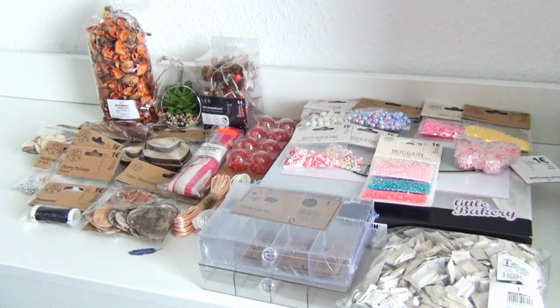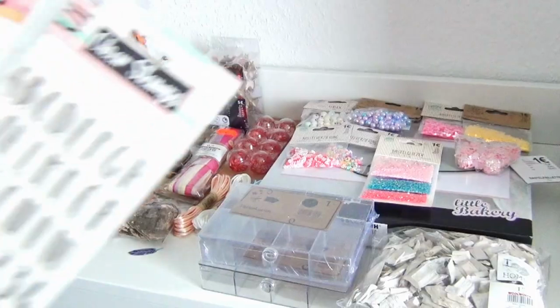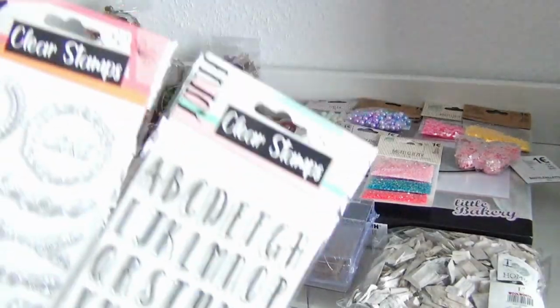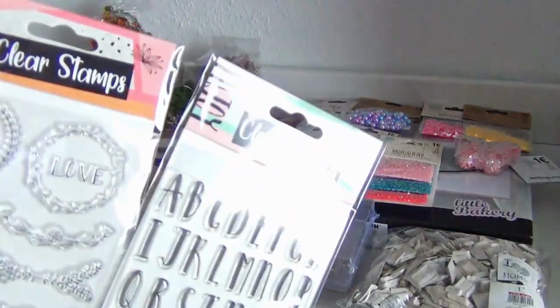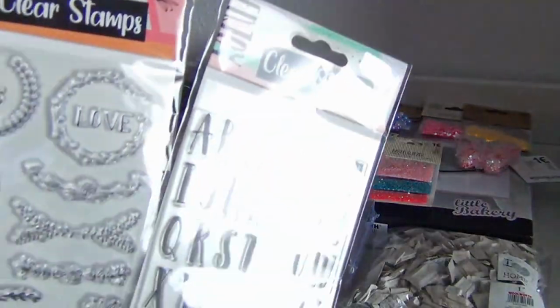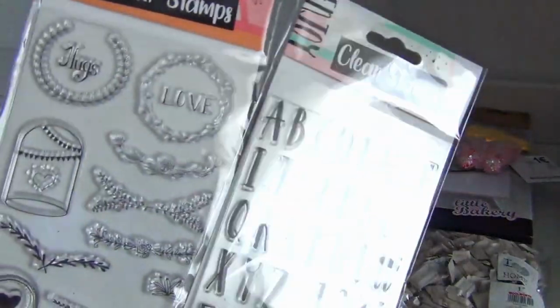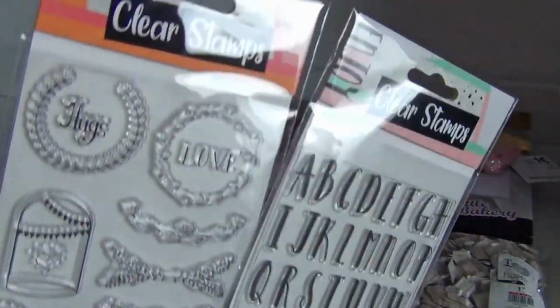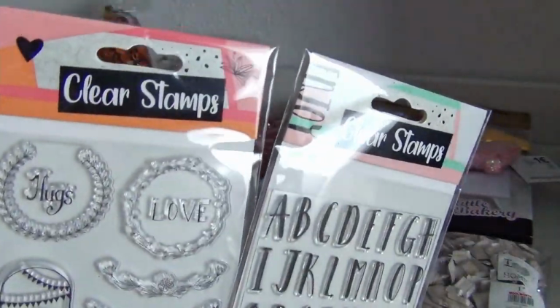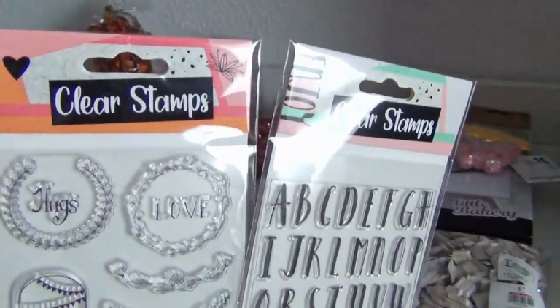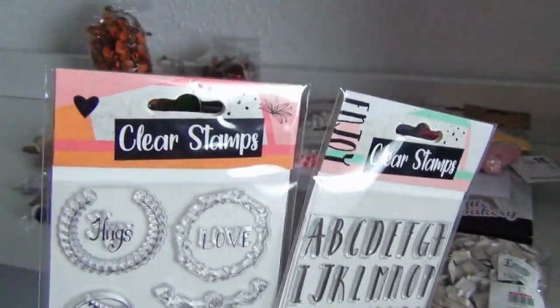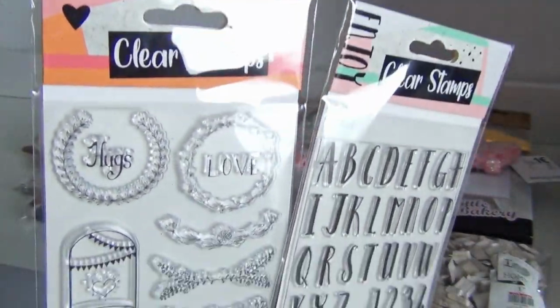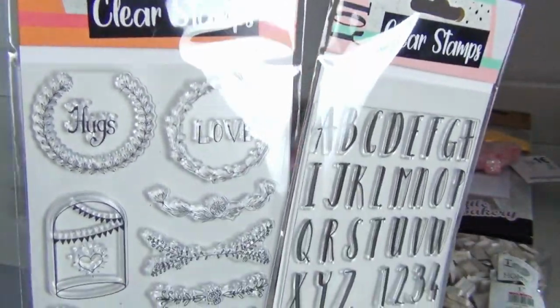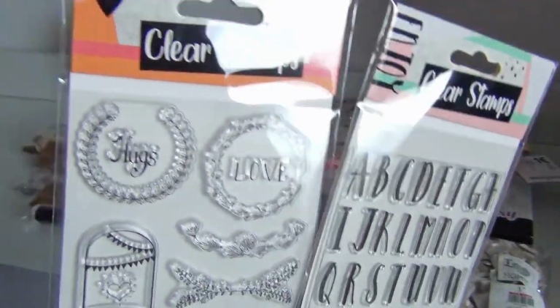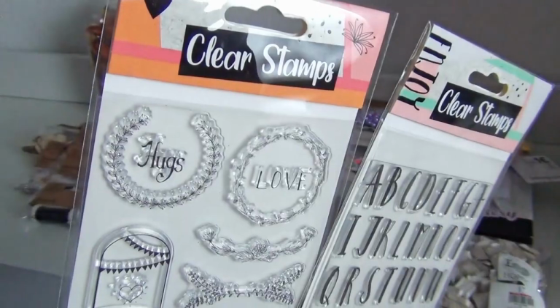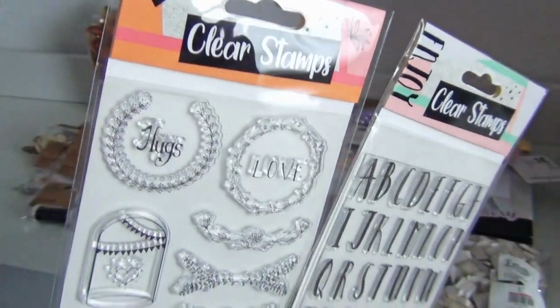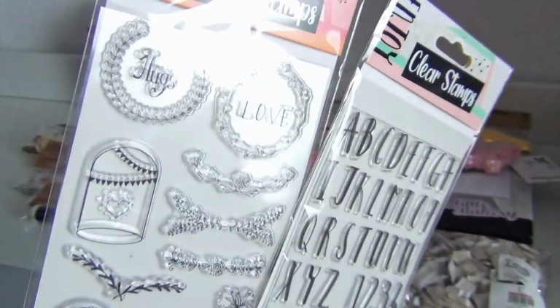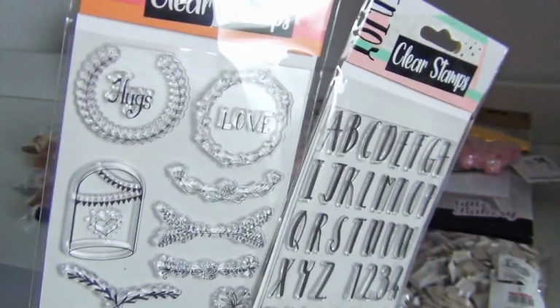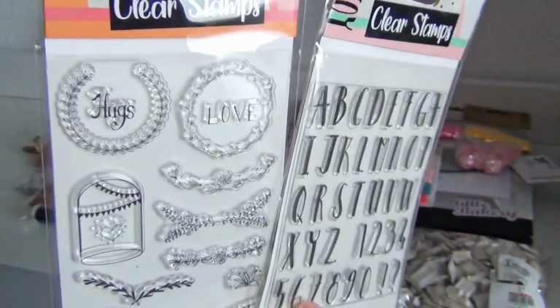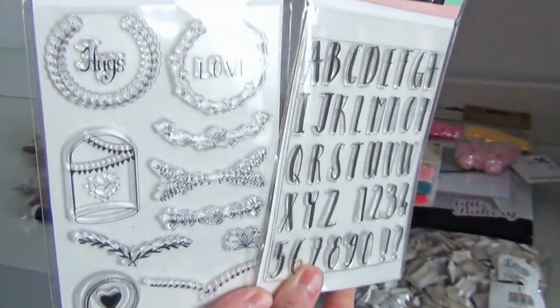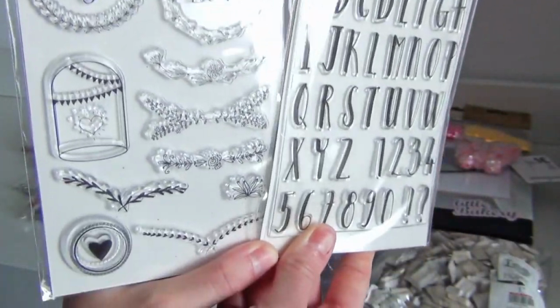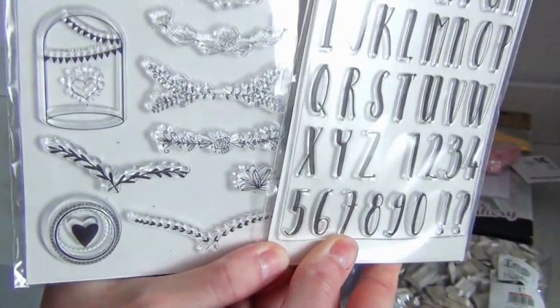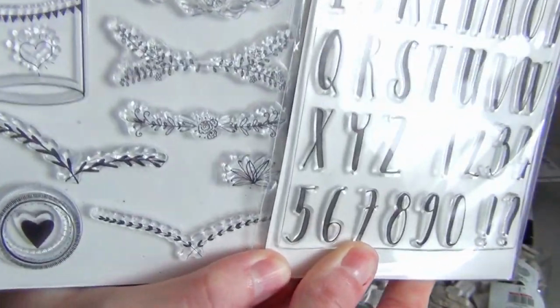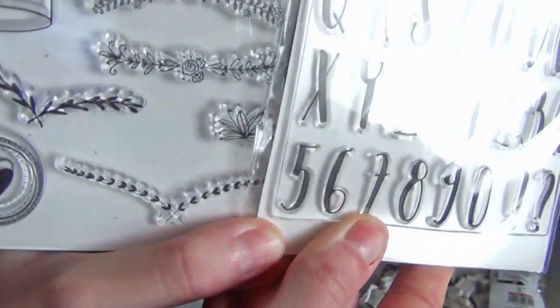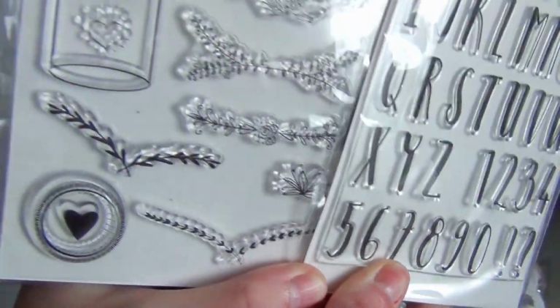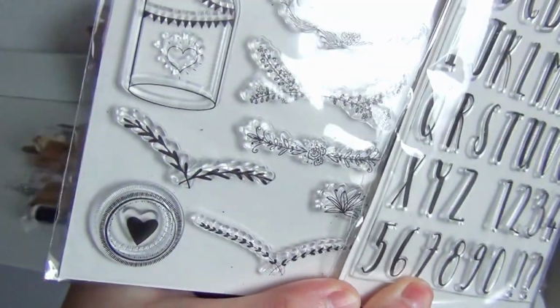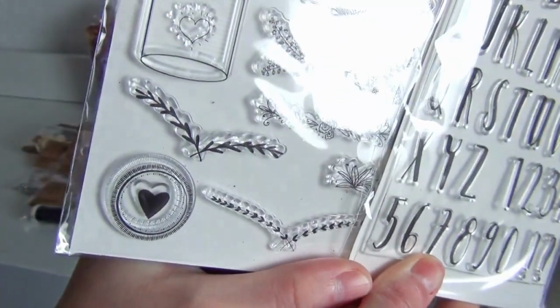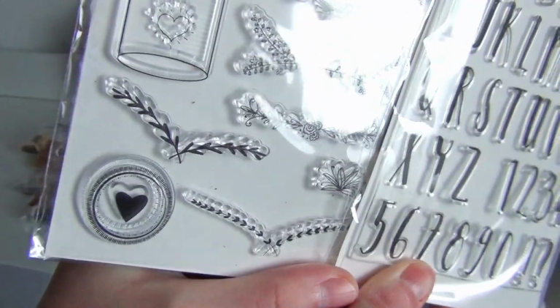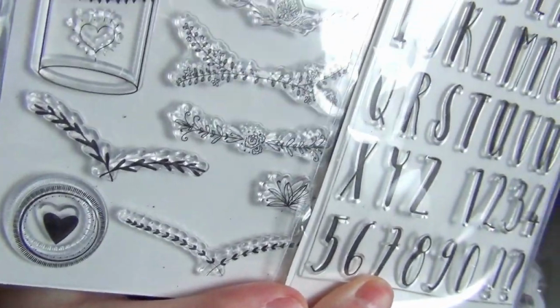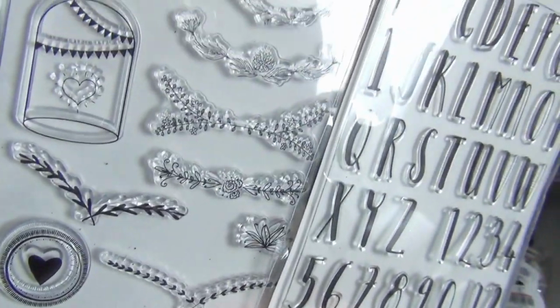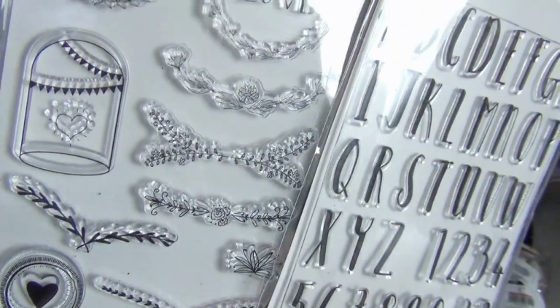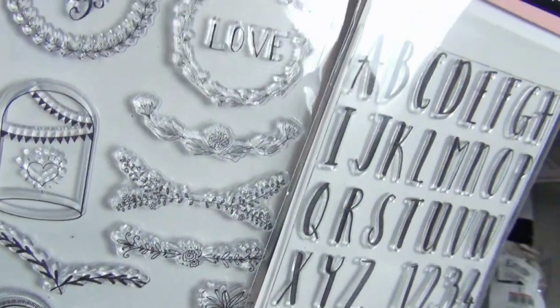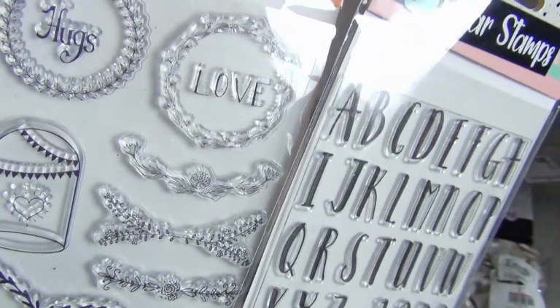Some clear stamps with interesting and organic floral shapes and a pretty alphabet. I would have liked it if they had written the font name on this, but at least I couldn't find any font name.